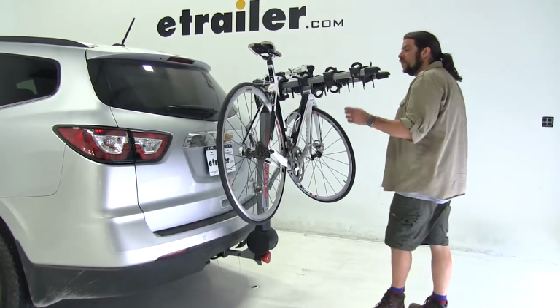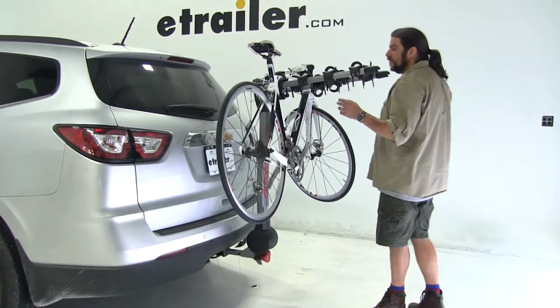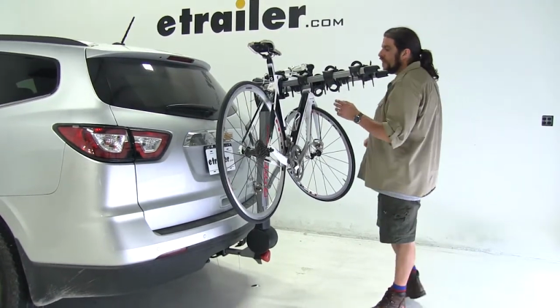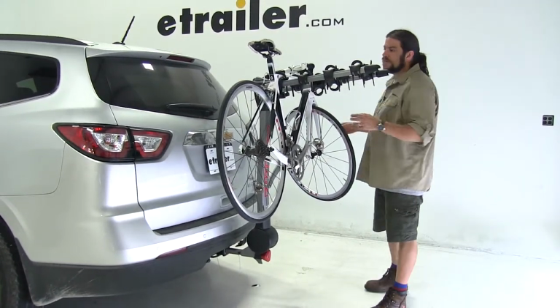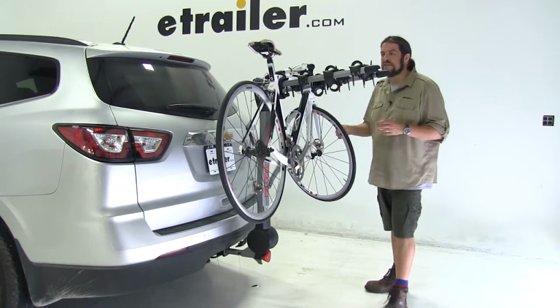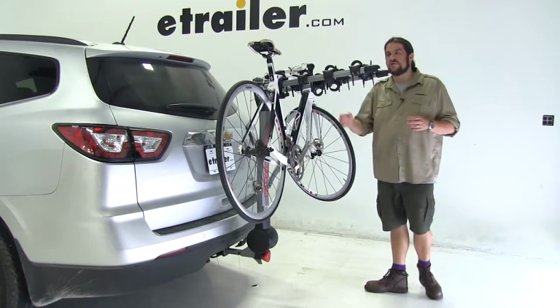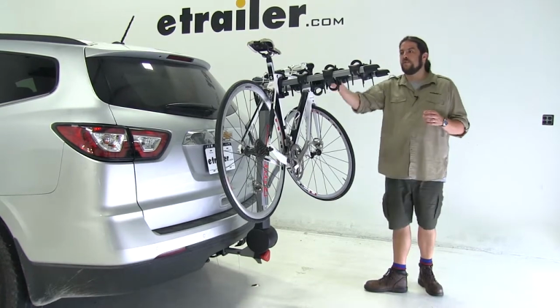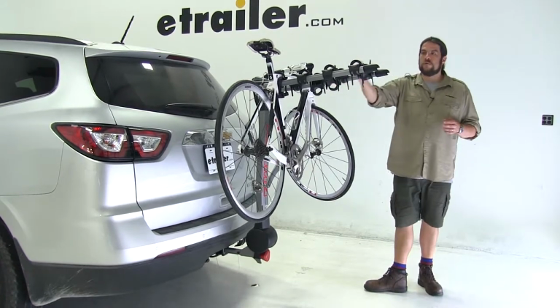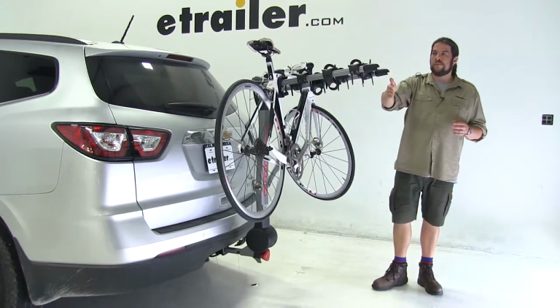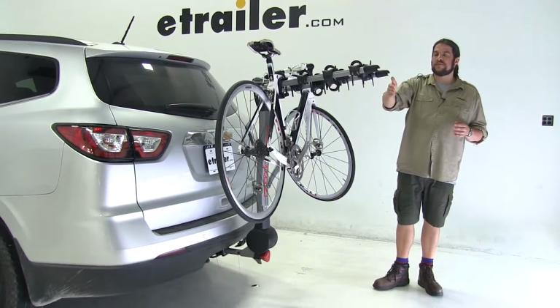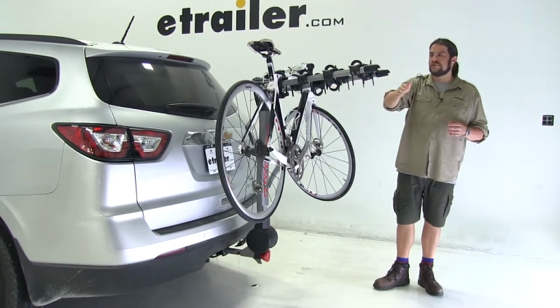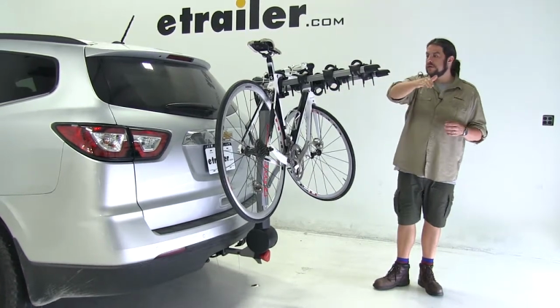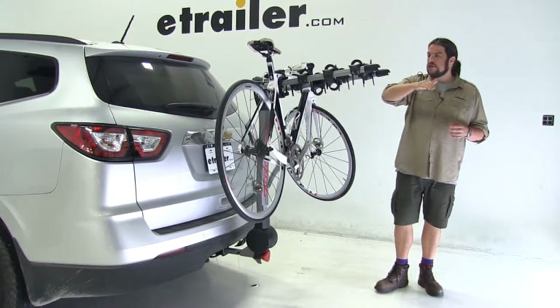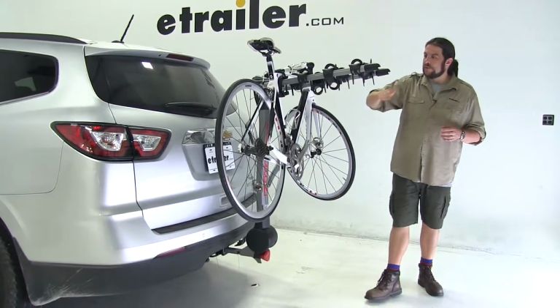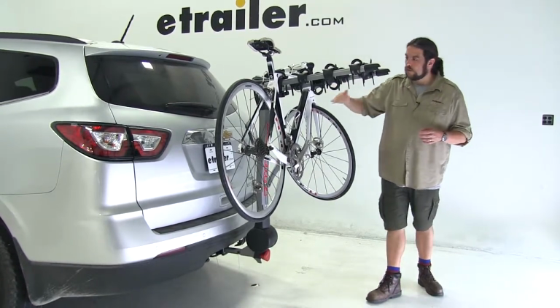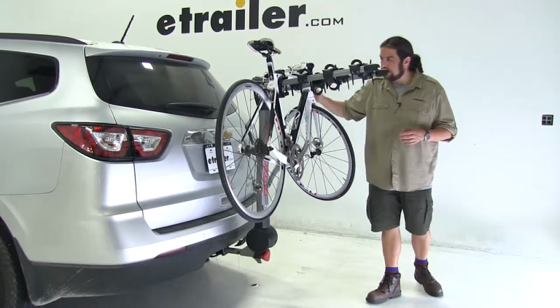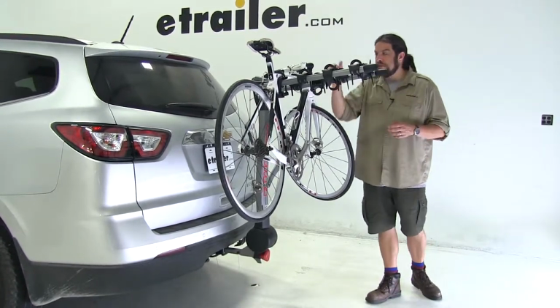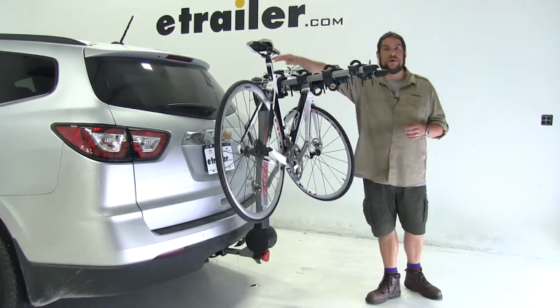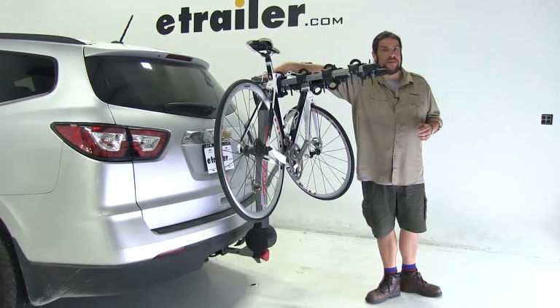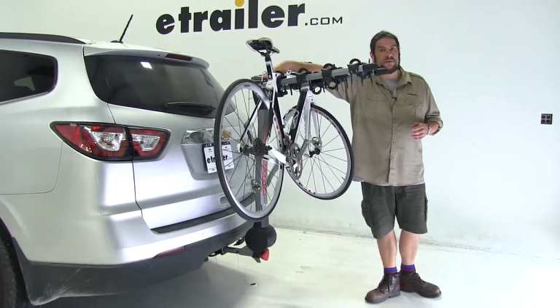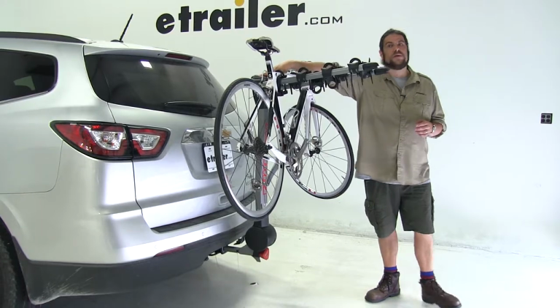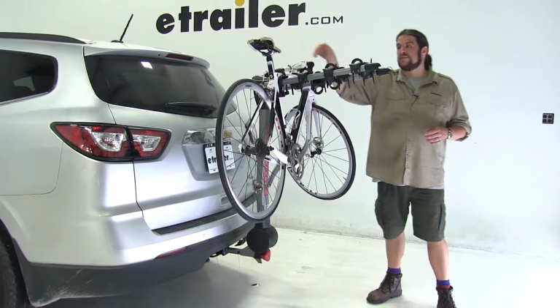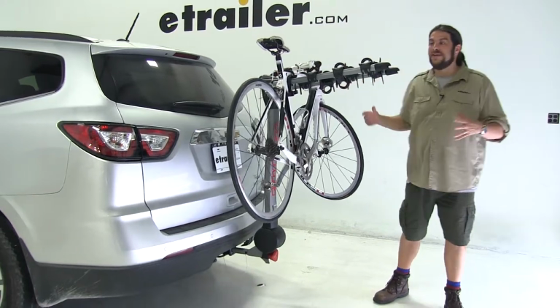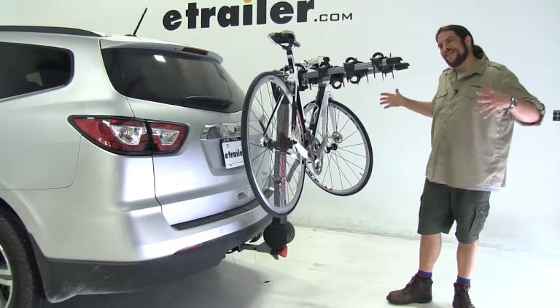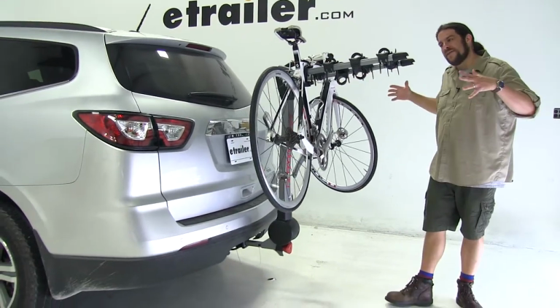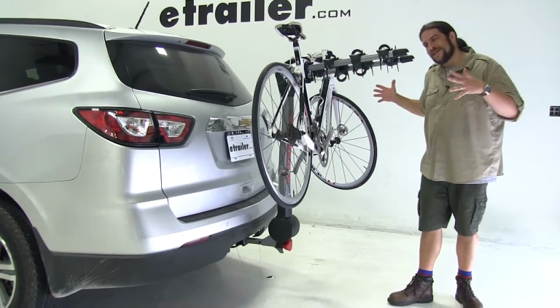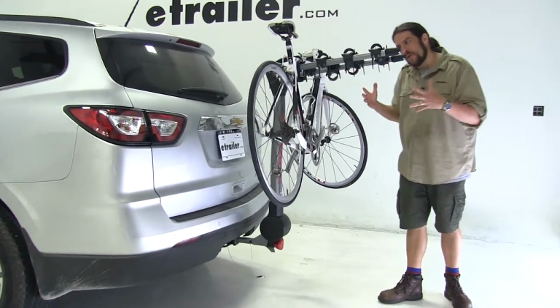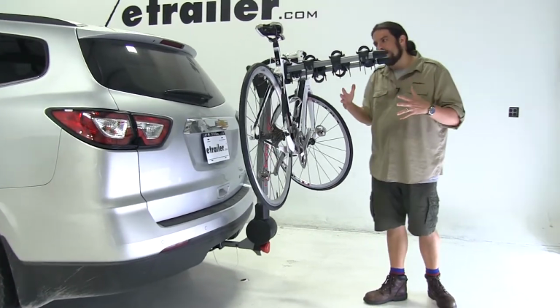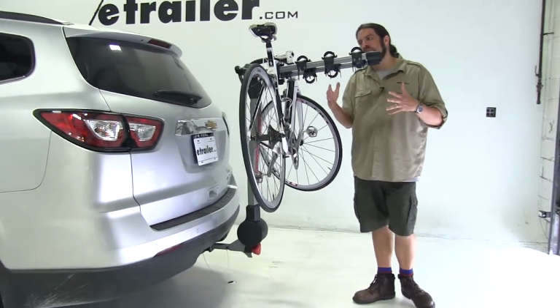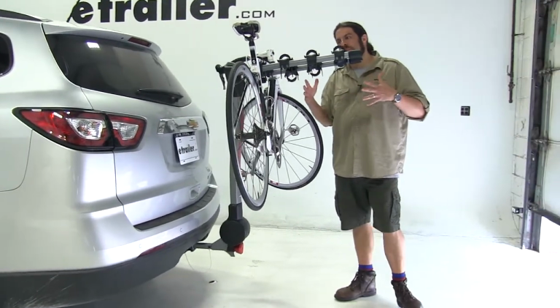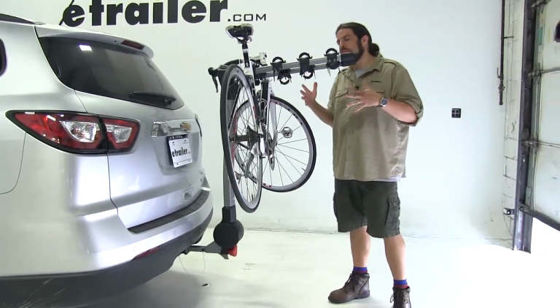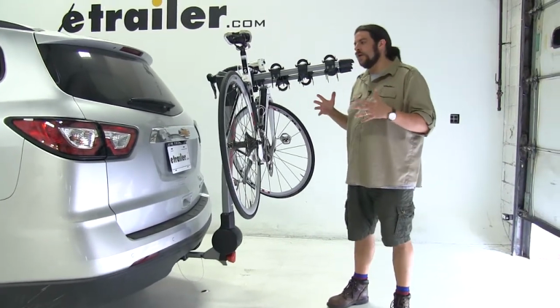It also has a stabilization strap for when all four bikes are installed. You wrap it around all the frames as well as the mast of the bike rack itself to keep everything nice and compact while you travel so it doesn't move around.